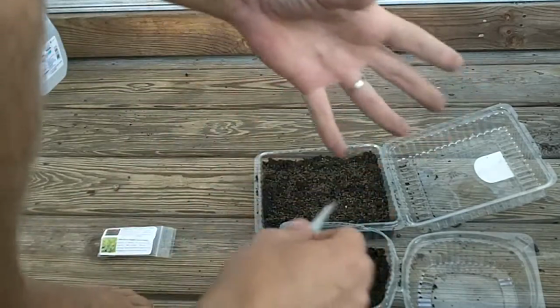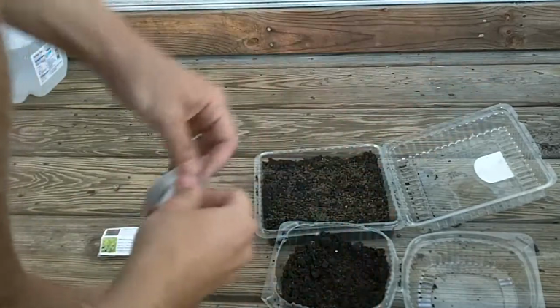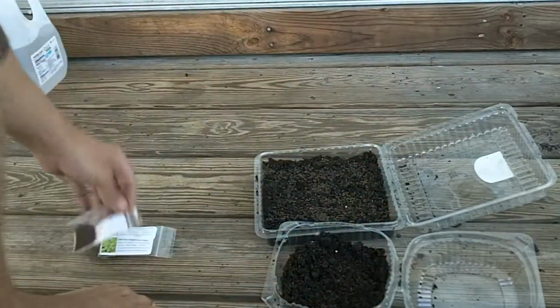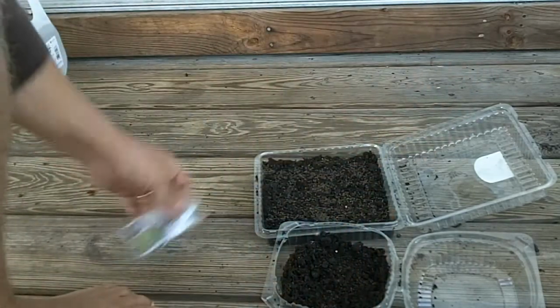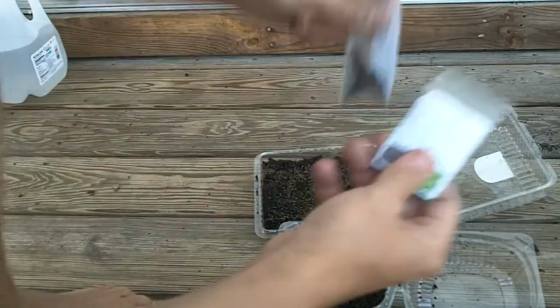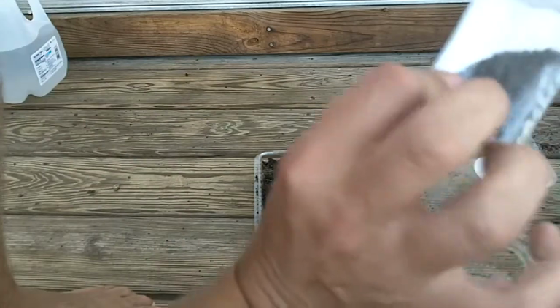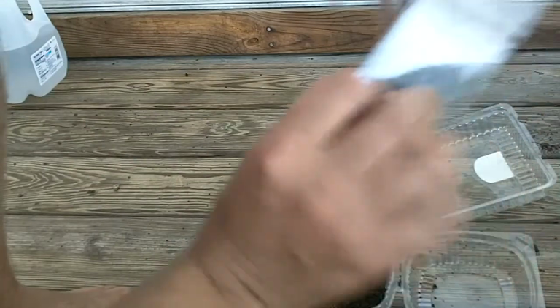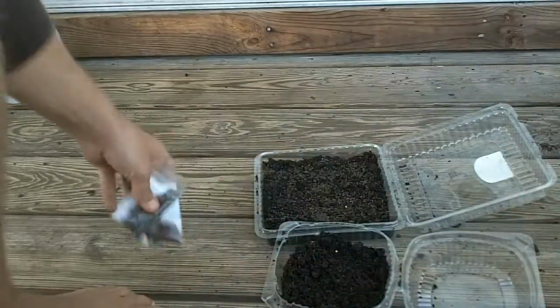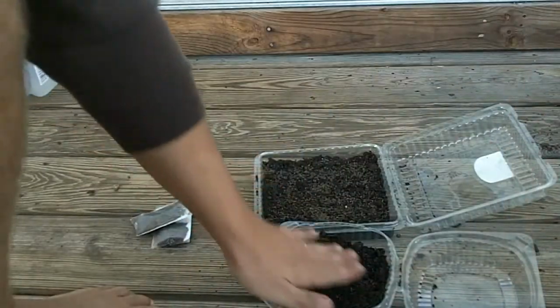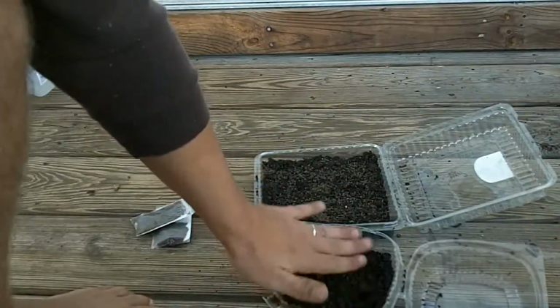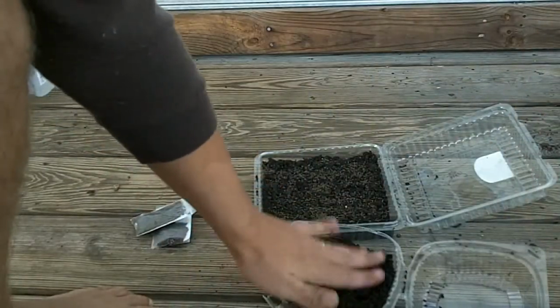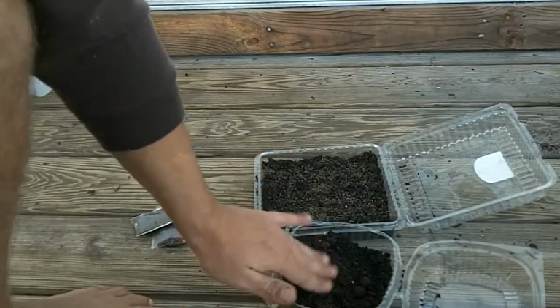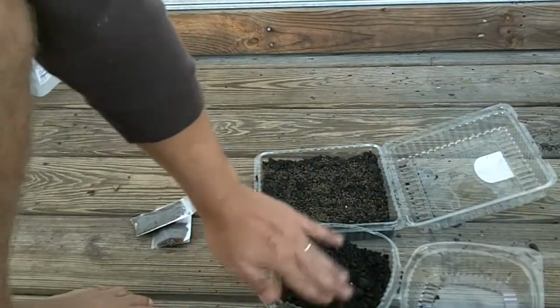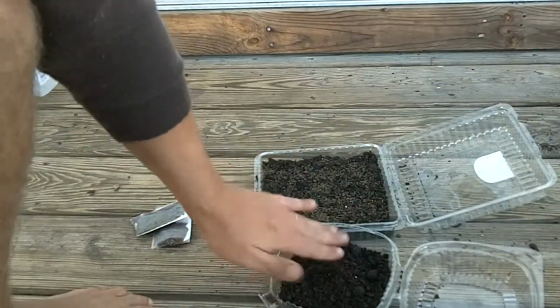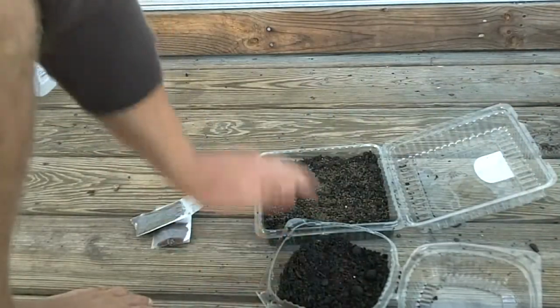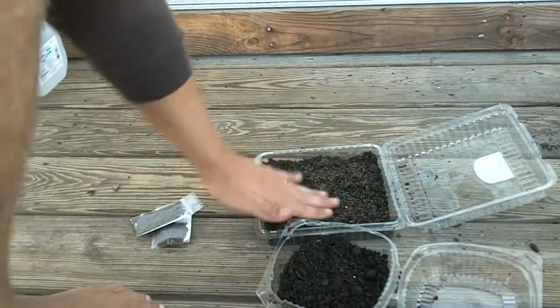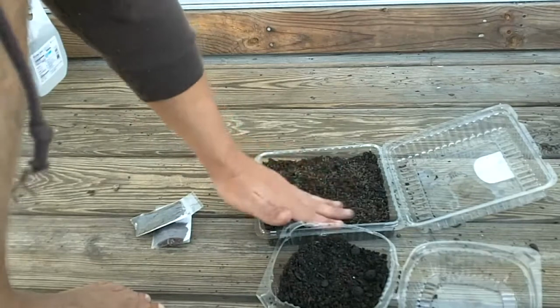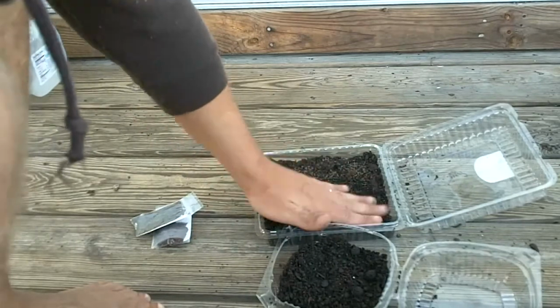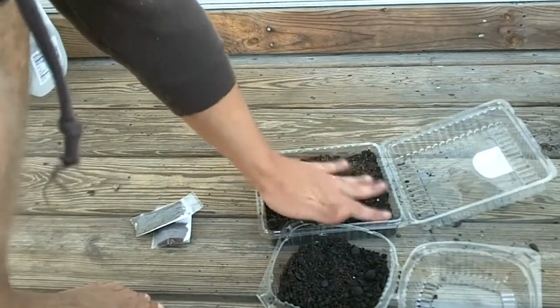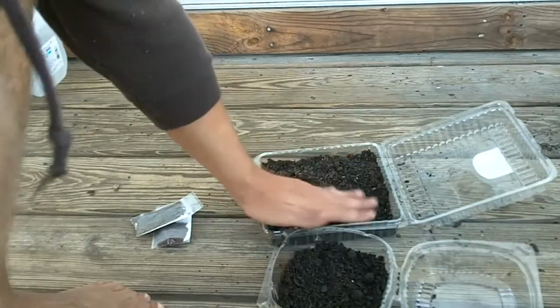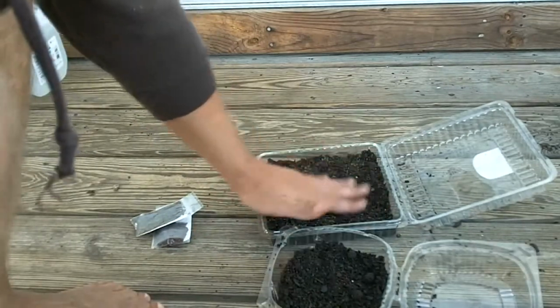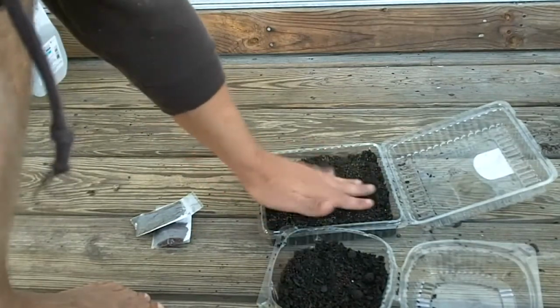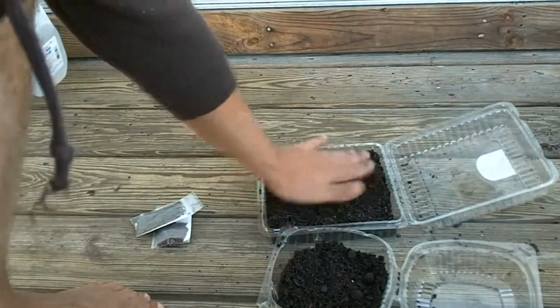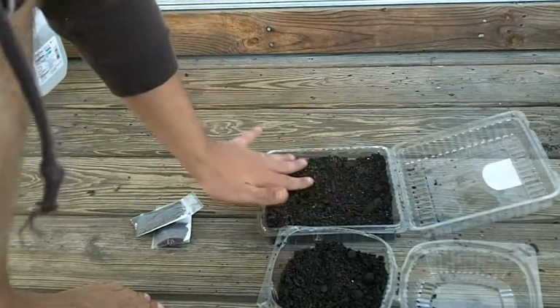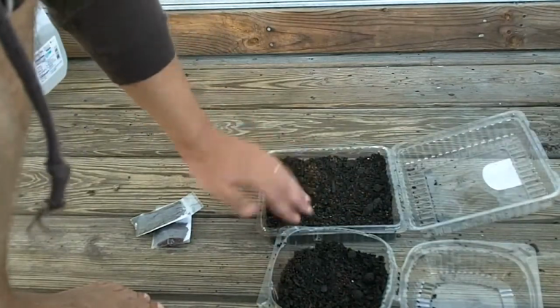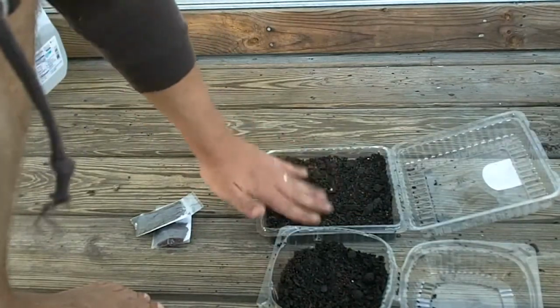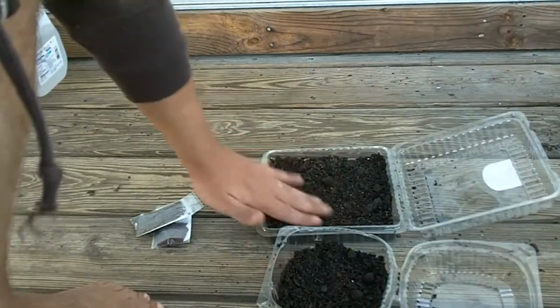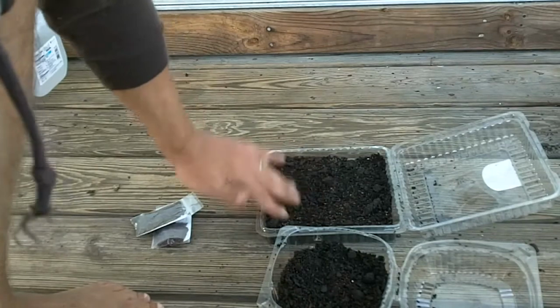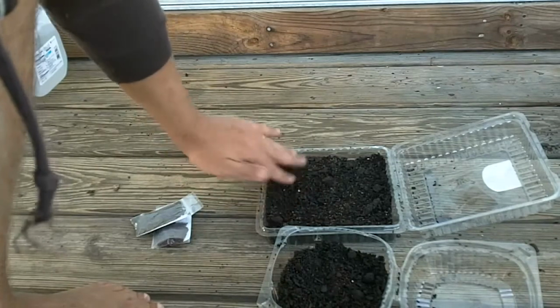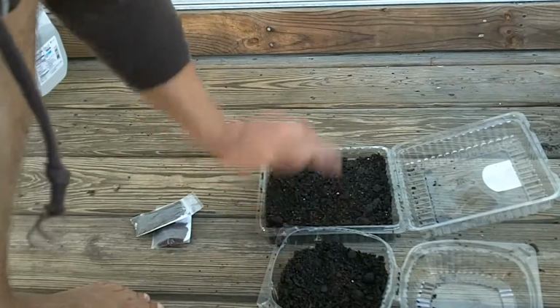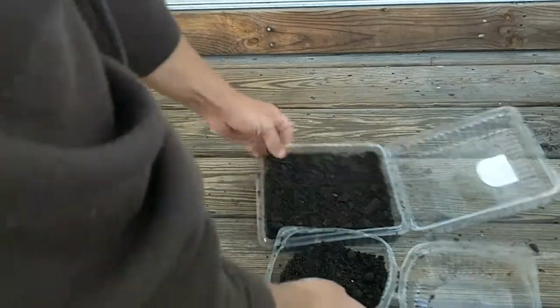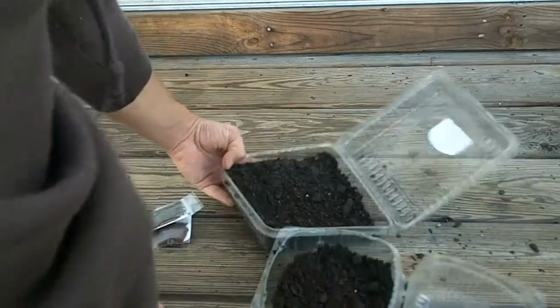Since these seeds are really, really tiny, I'm going to add a little more dirt on top and spread them around. You don't want them to be too deep, otherwise it's going to take them too long to grow. You just want it to be real easy, real quick — just like that.